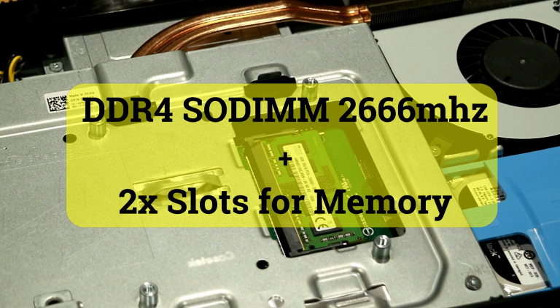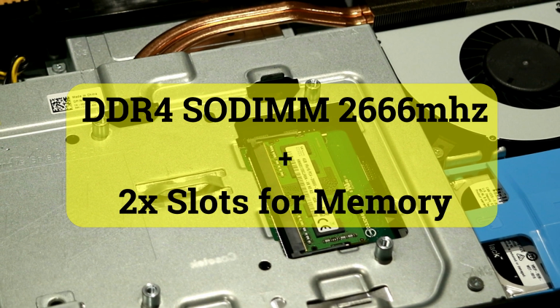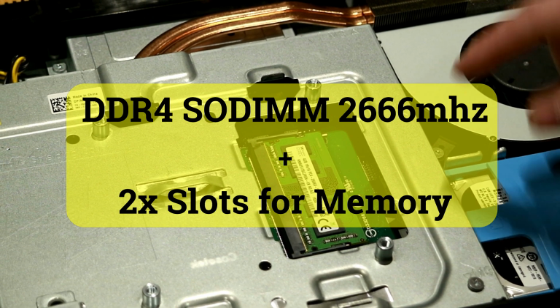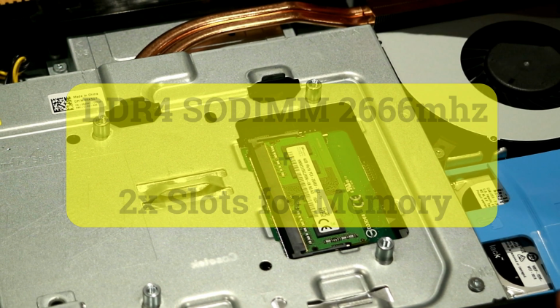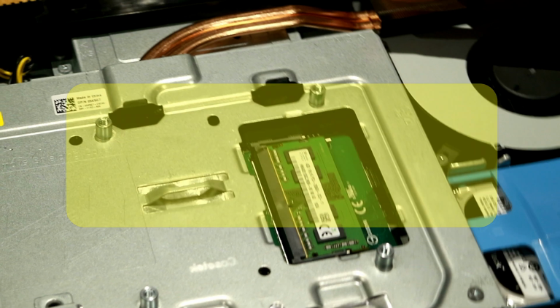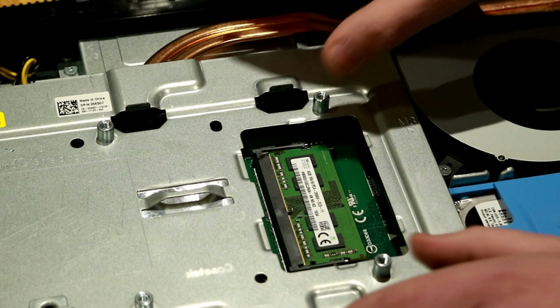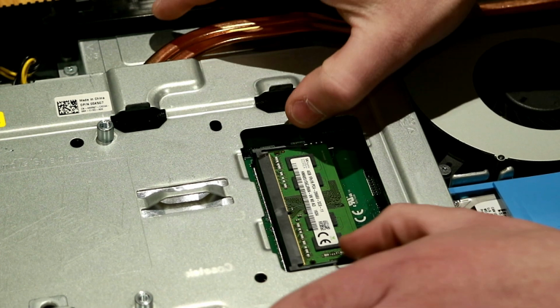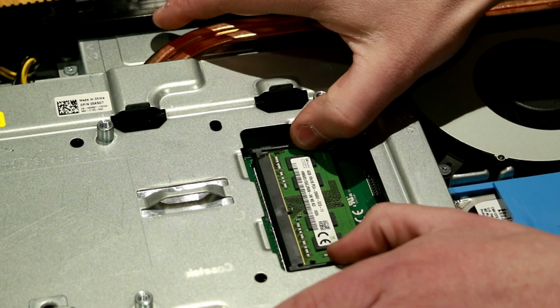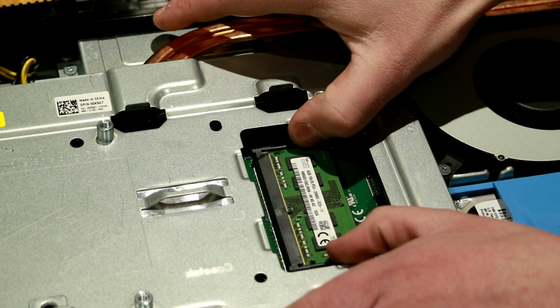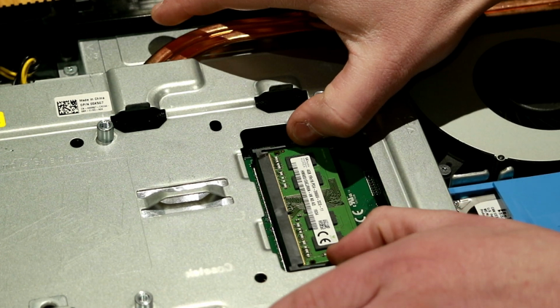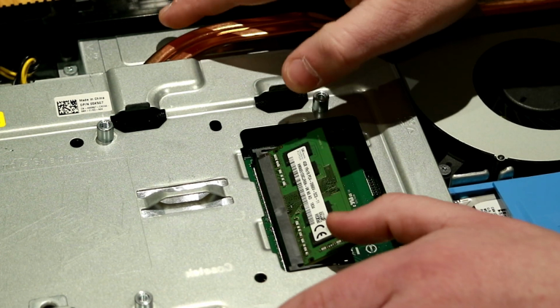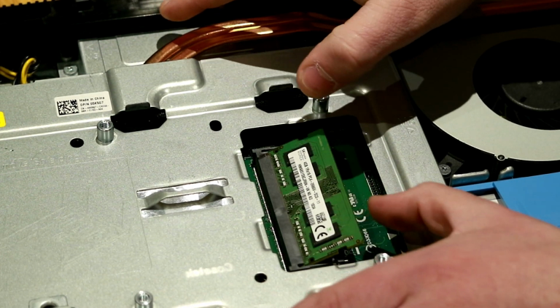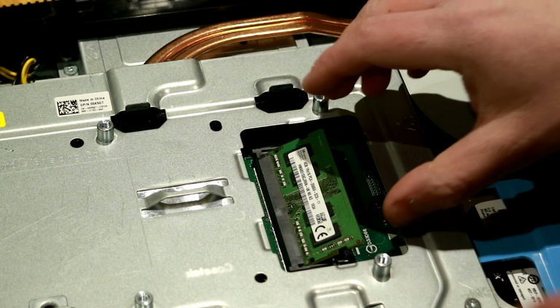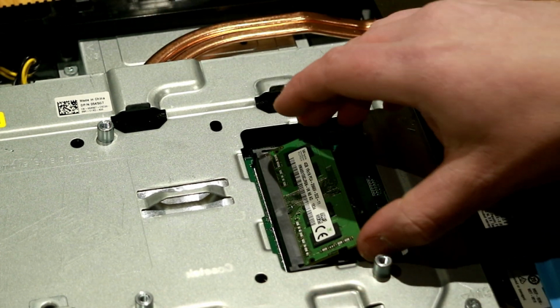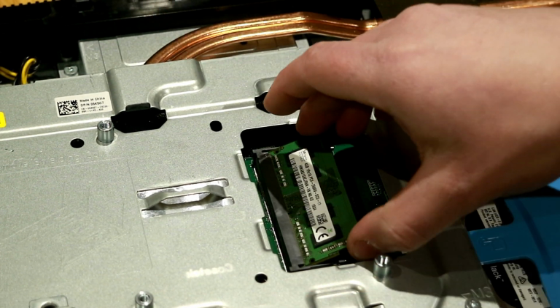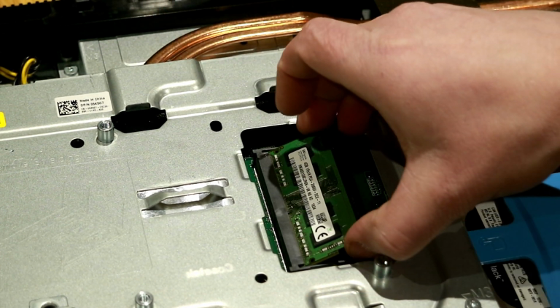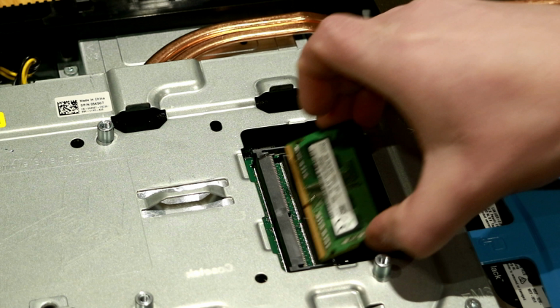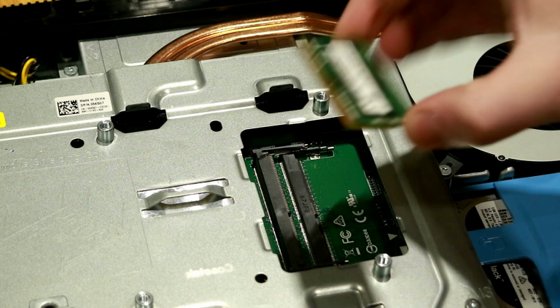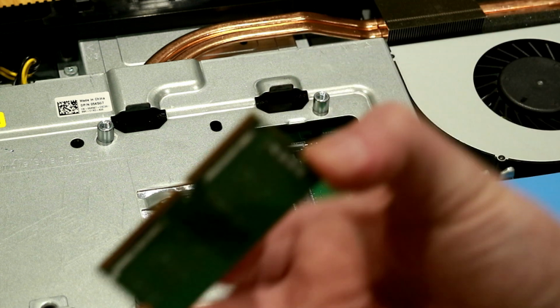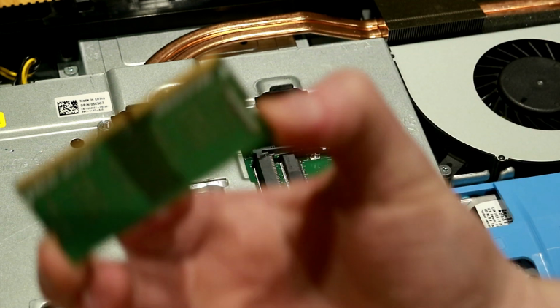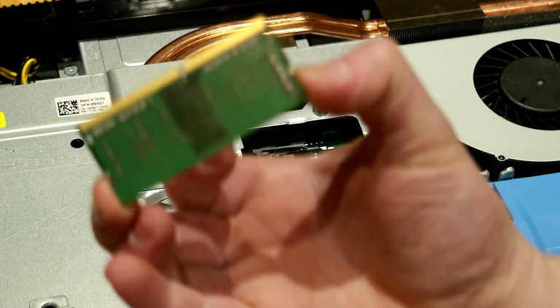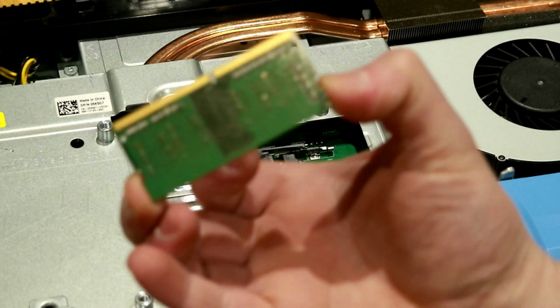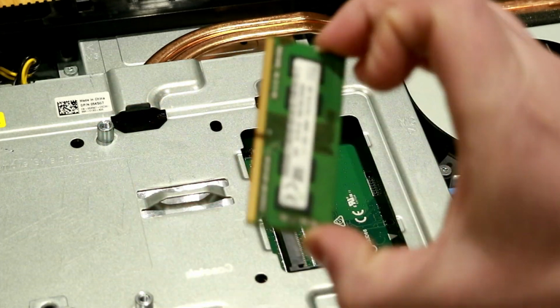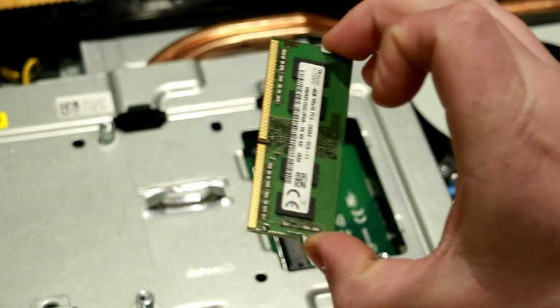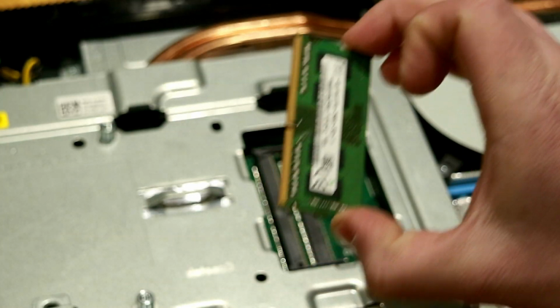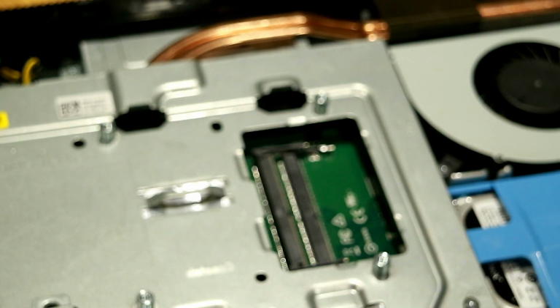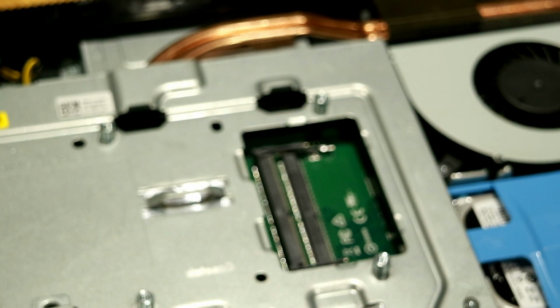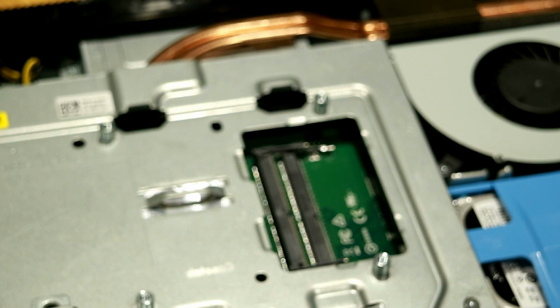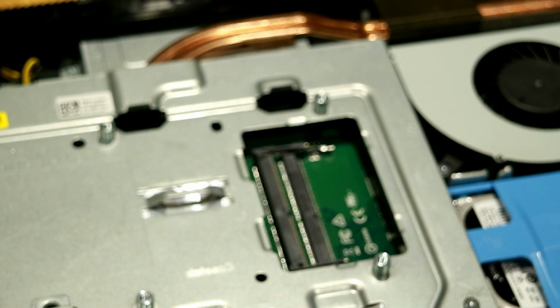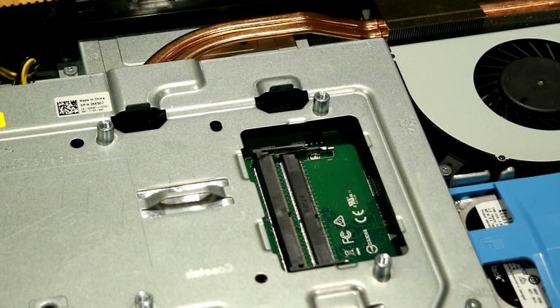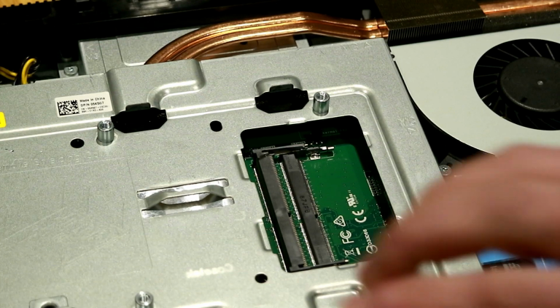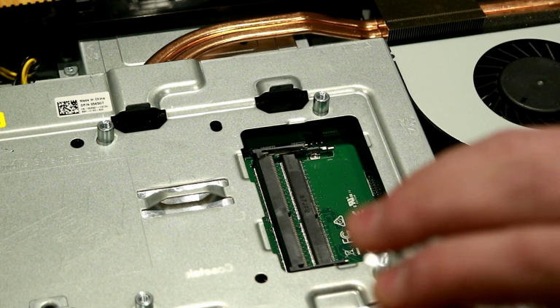If we take a look at this here, all we need to do is press out to the sides, and you'll notice the memory card will slide right out. We can go ahead and place that memory card to the side.